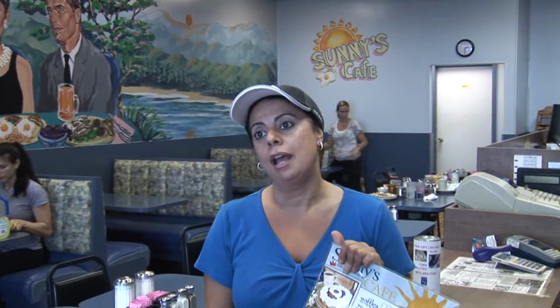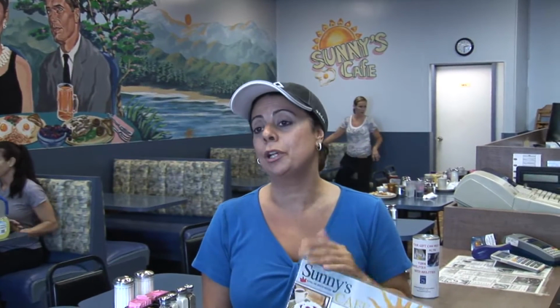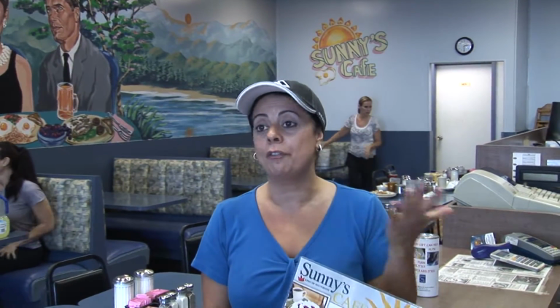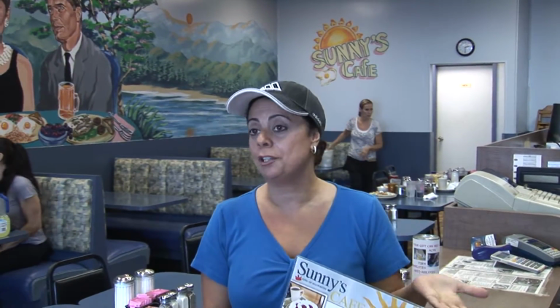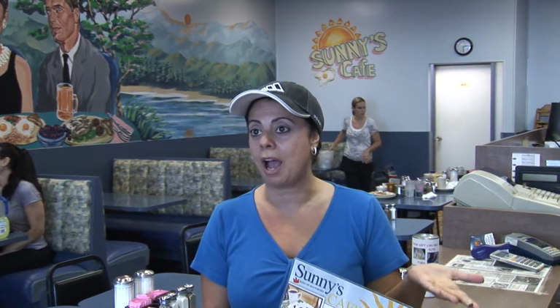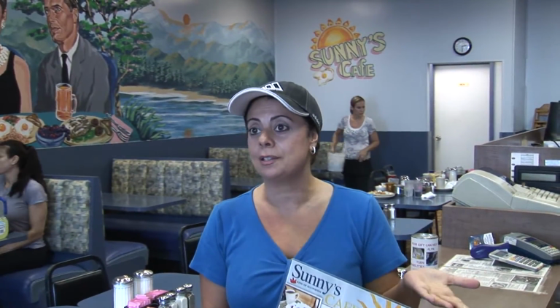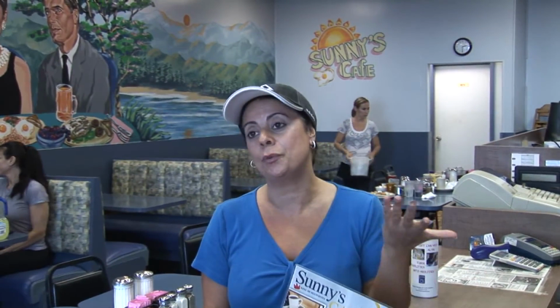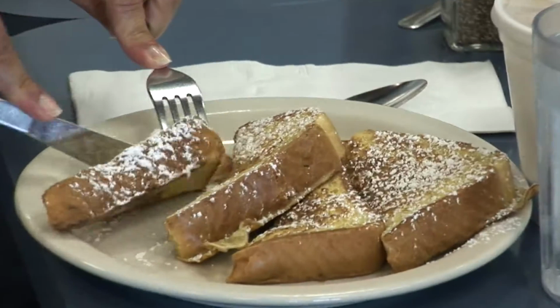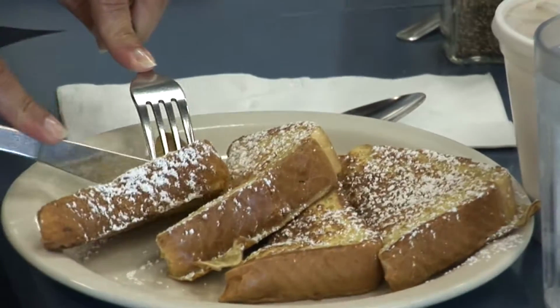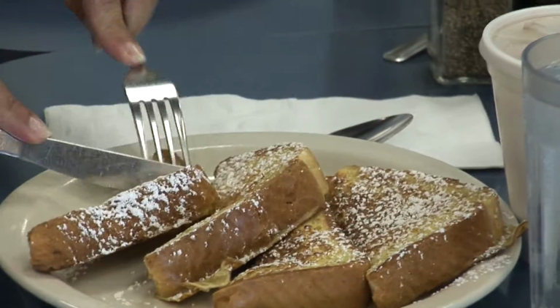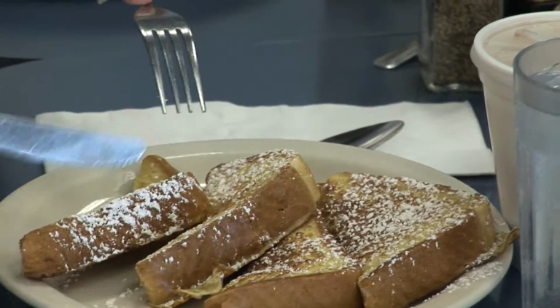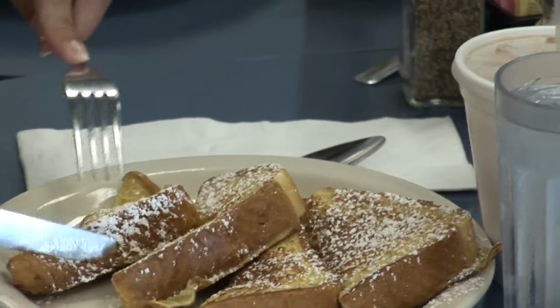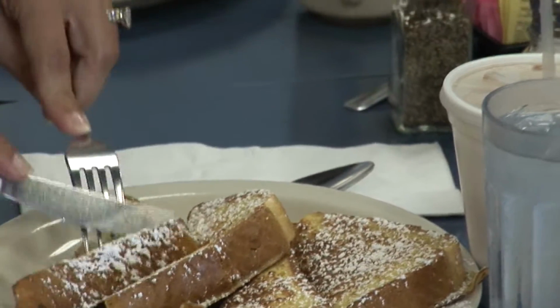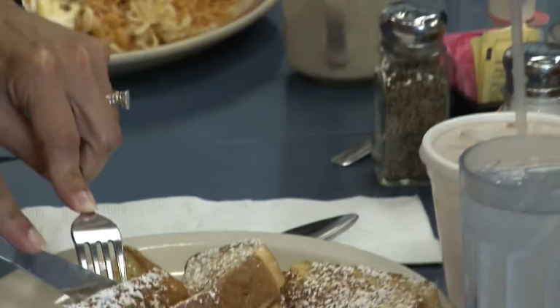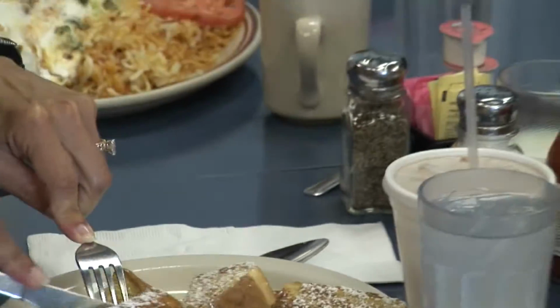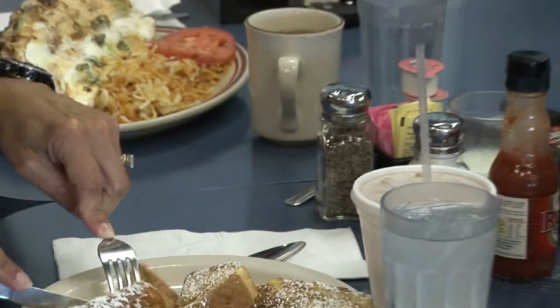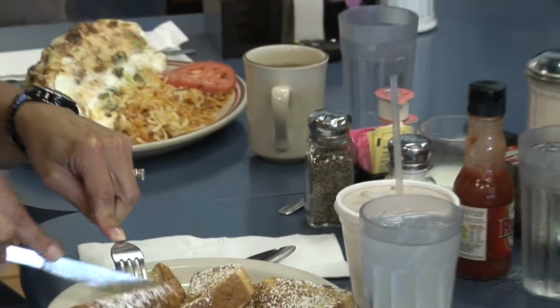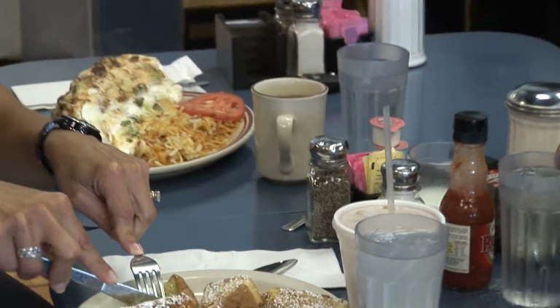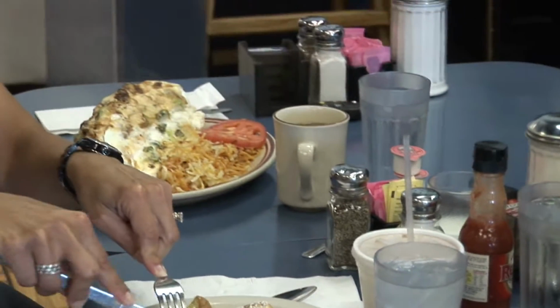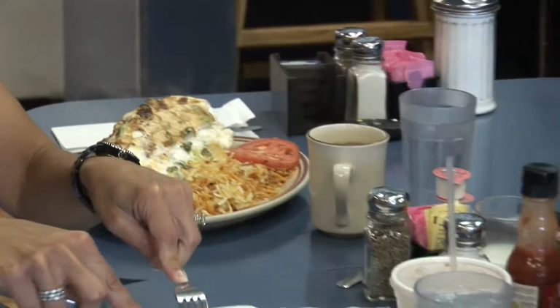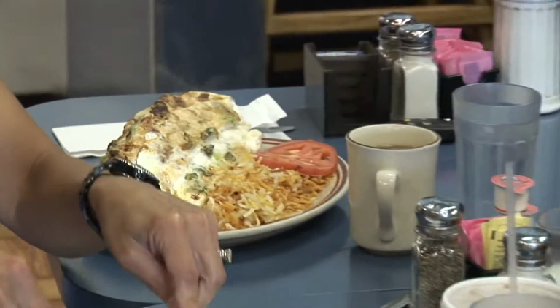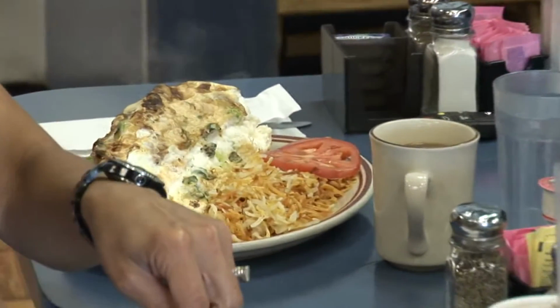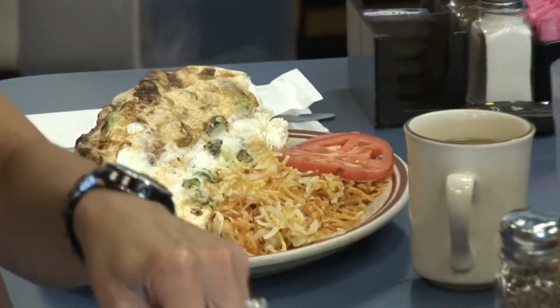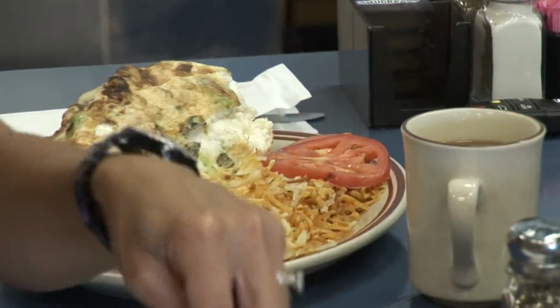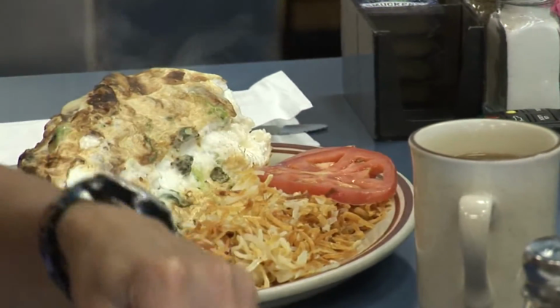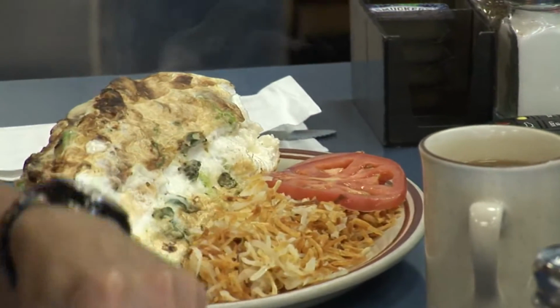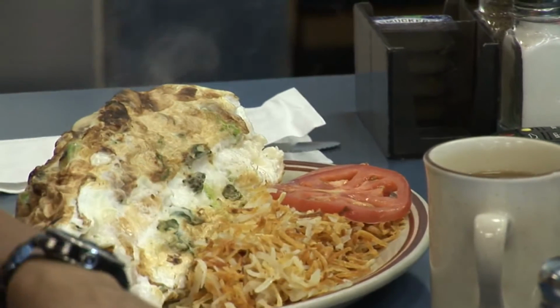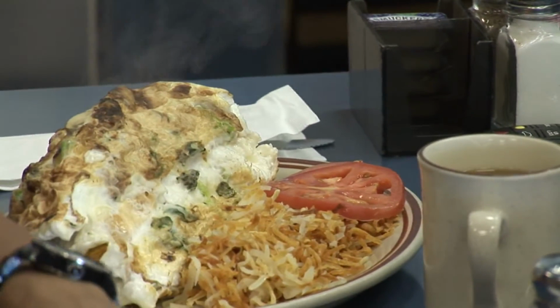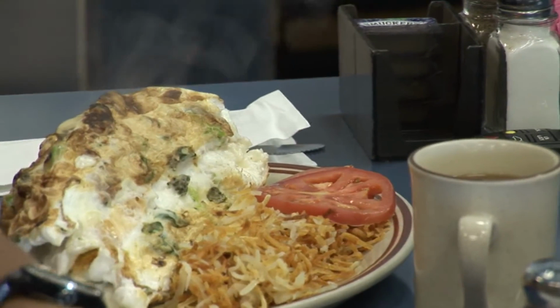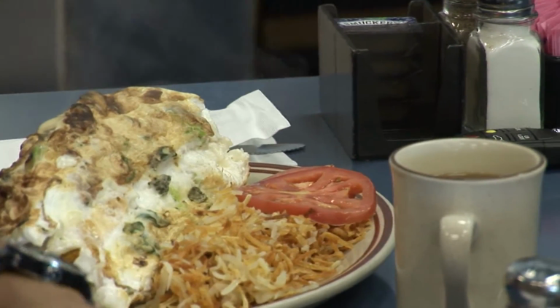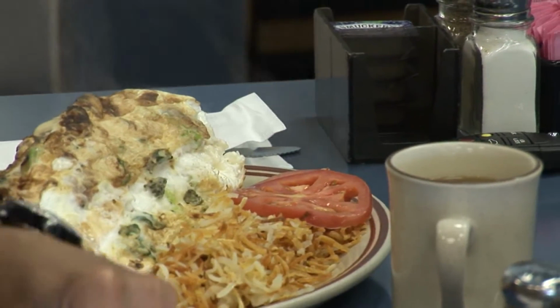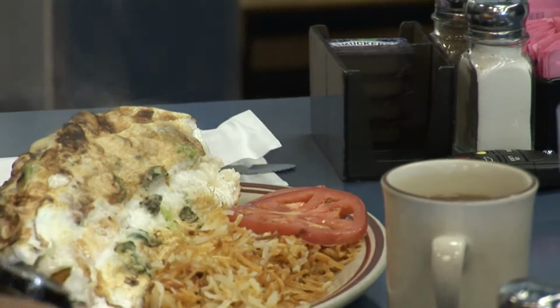And we cook everything dry, so it's a really healthy place. We have really good hash browns — we make them dry, we make them crispy. Everyone loves our hash brown.